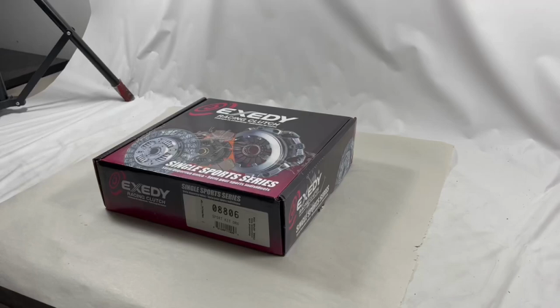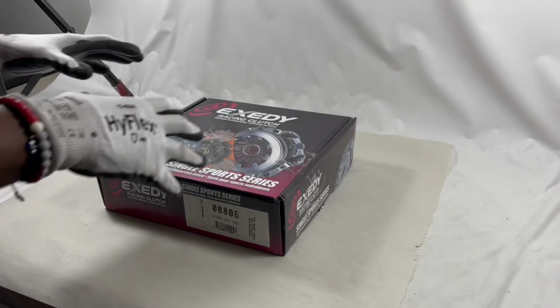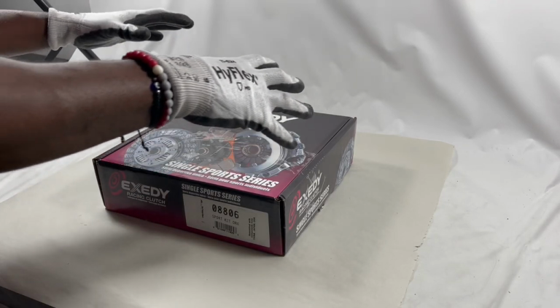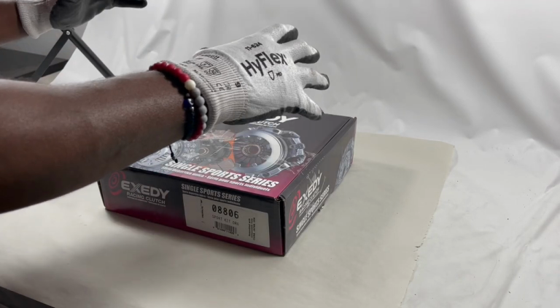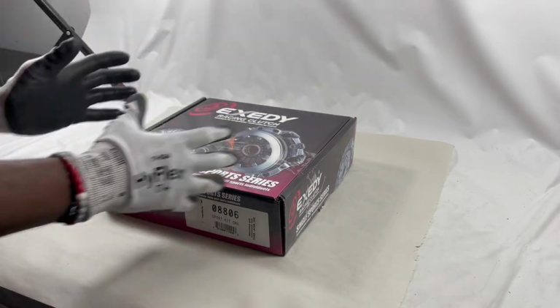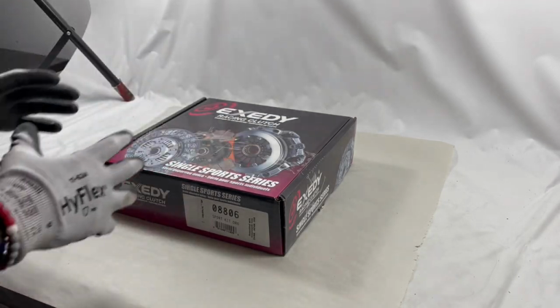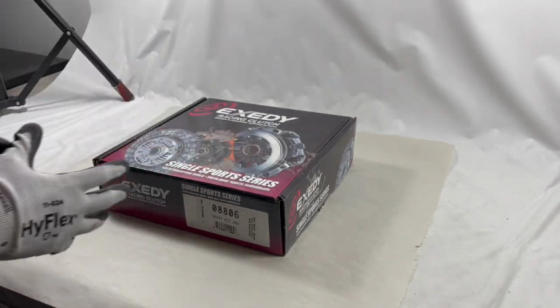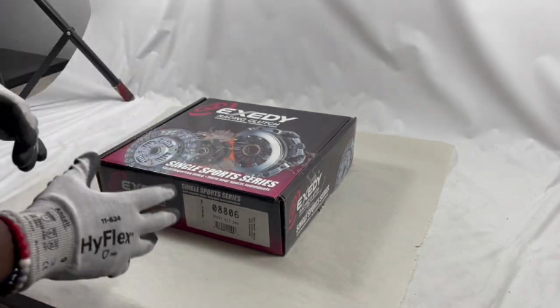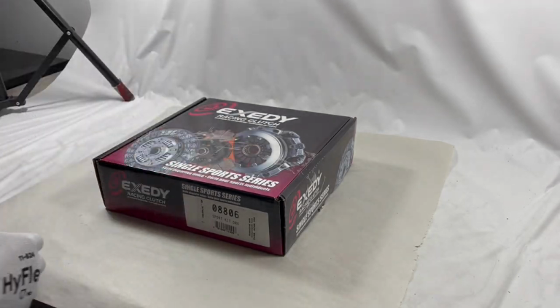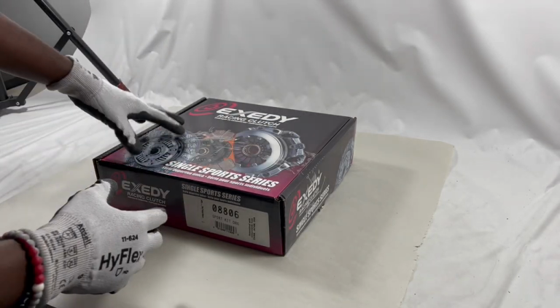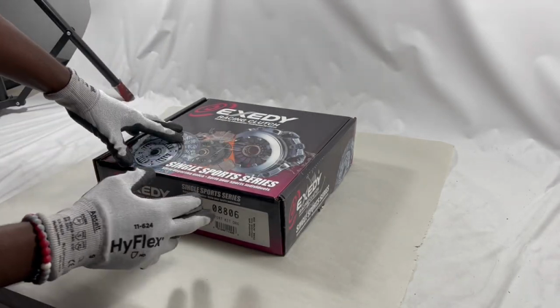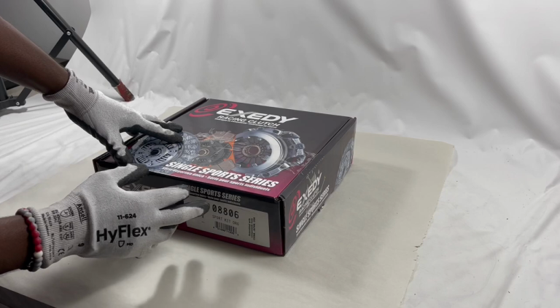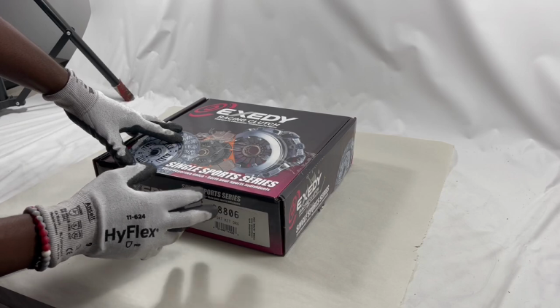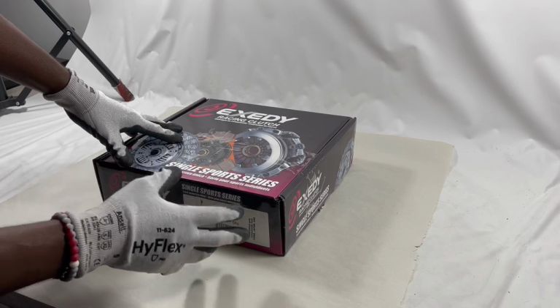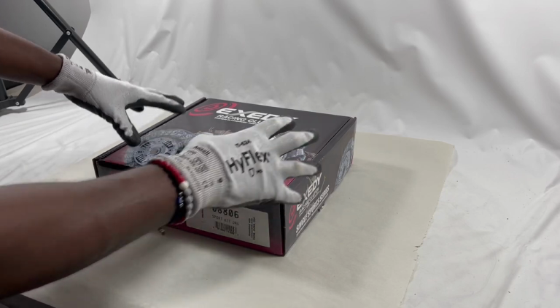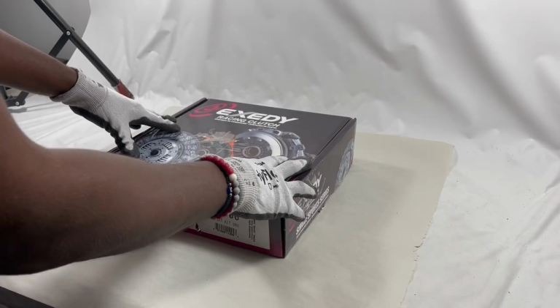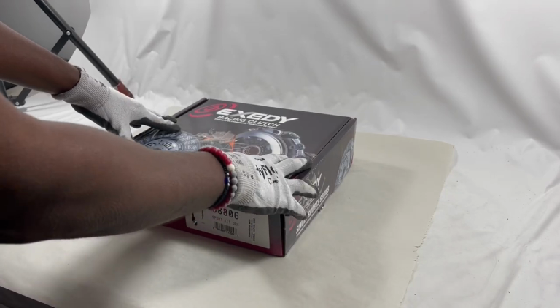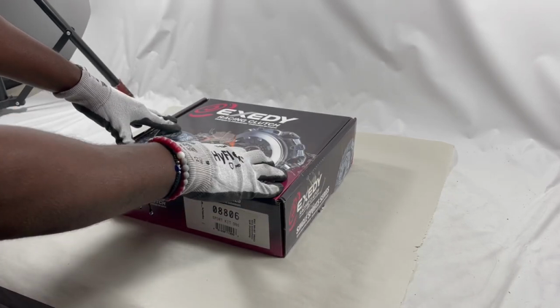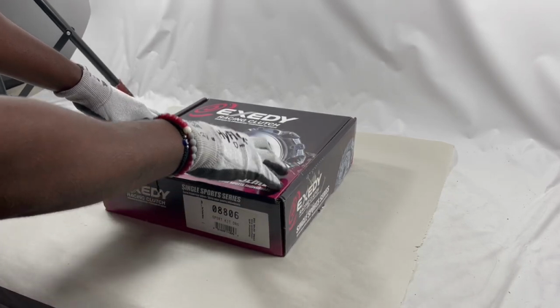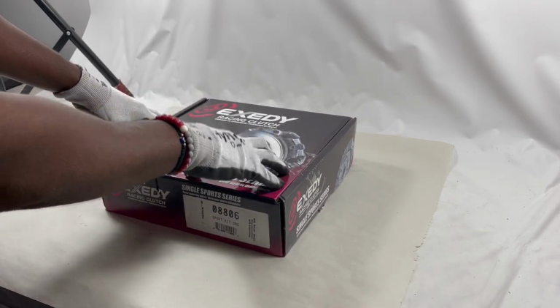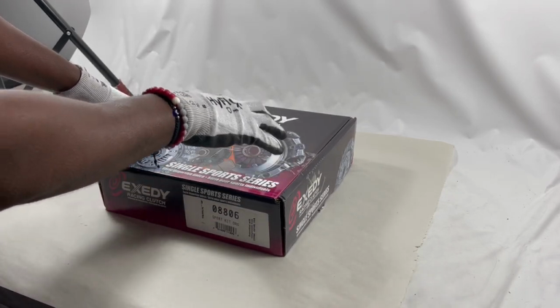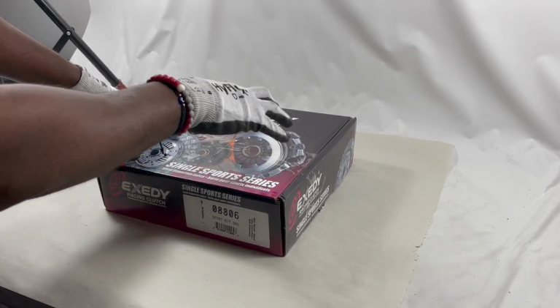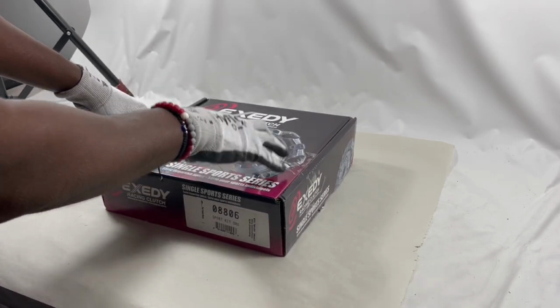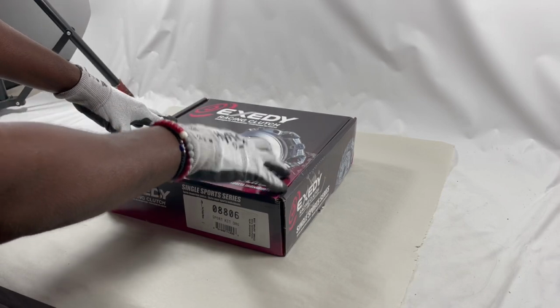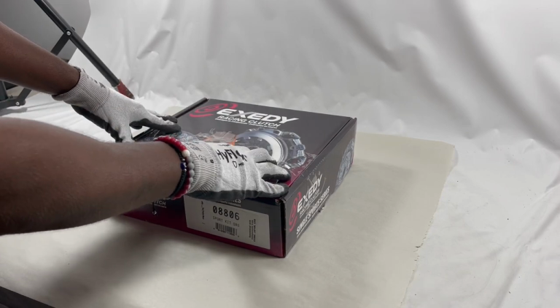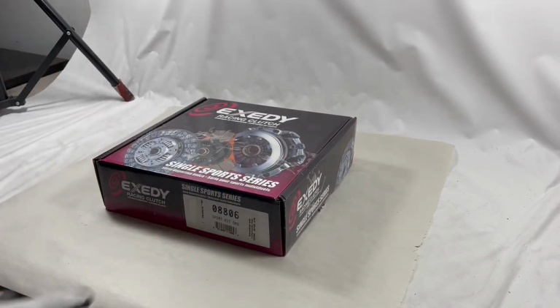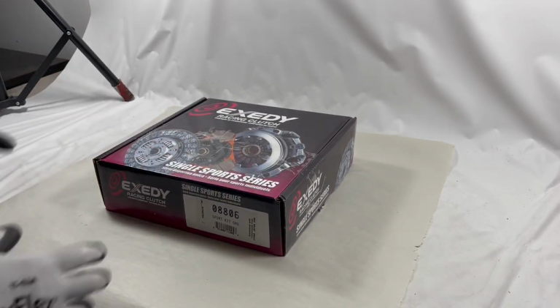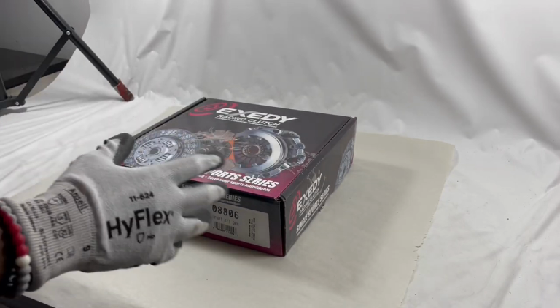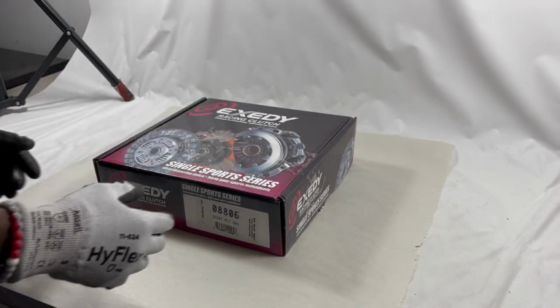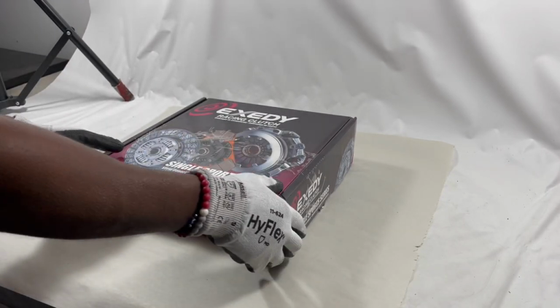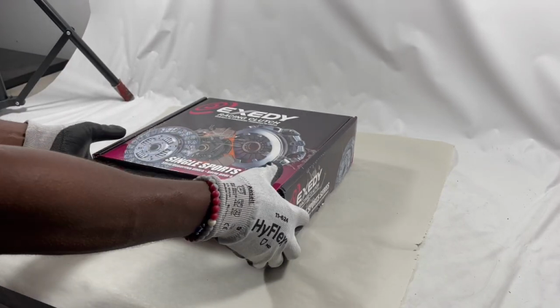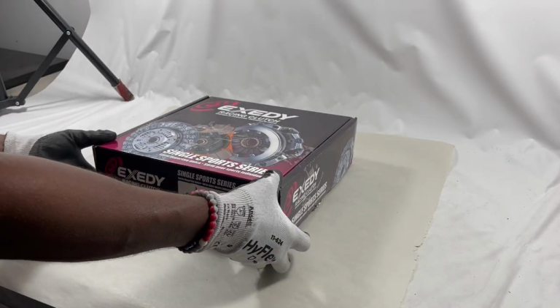All right guys, we have a beautiful Exity racing kit for you. The part number is 08806 and the application is for the RSX Type S. Let's just dive into it.